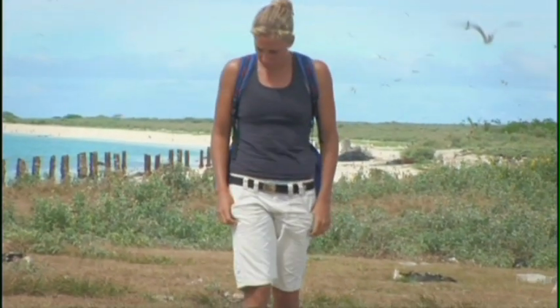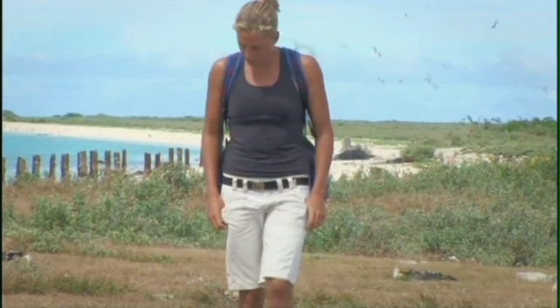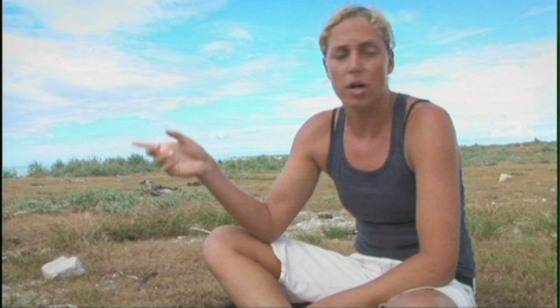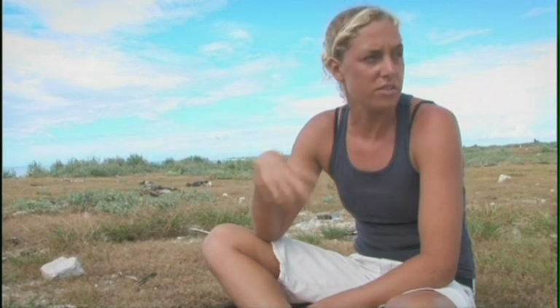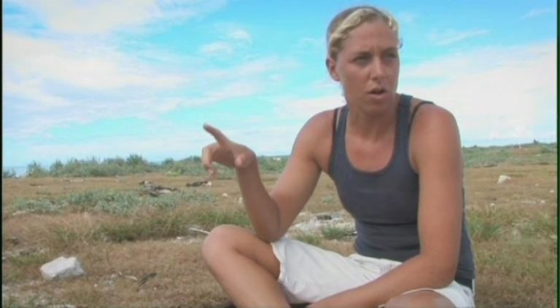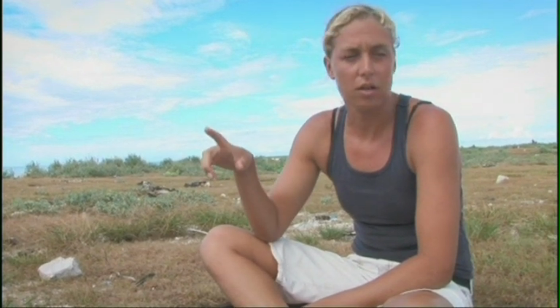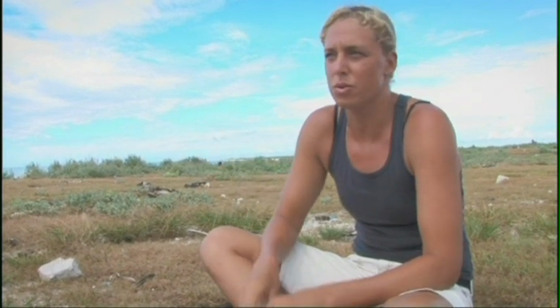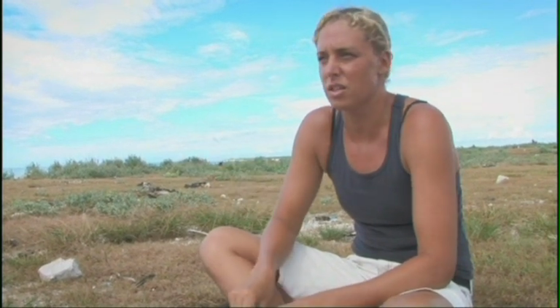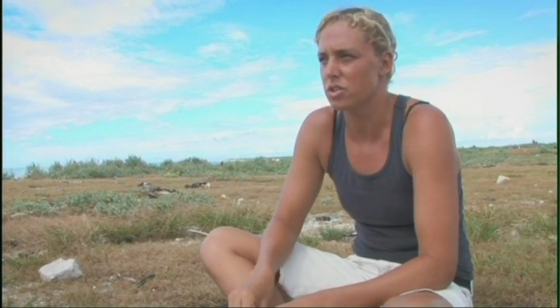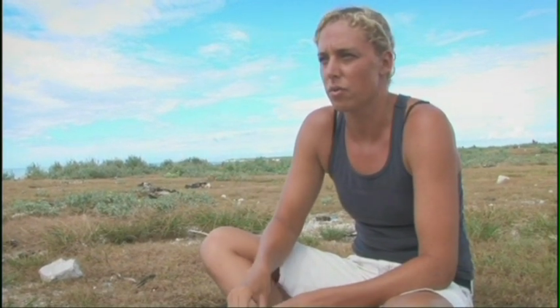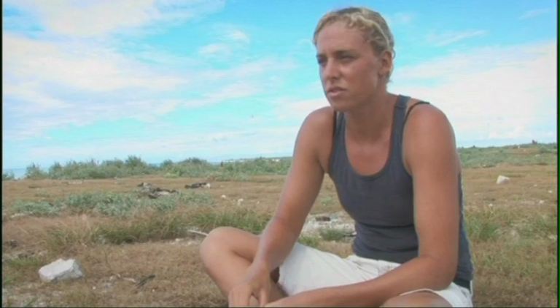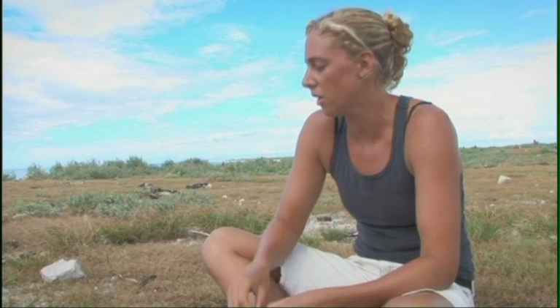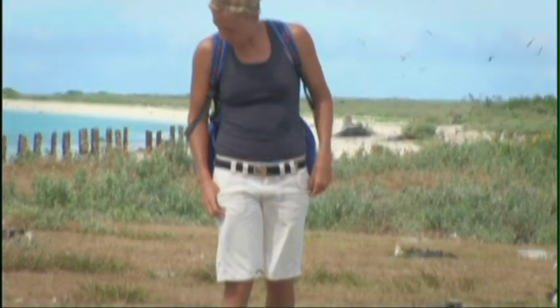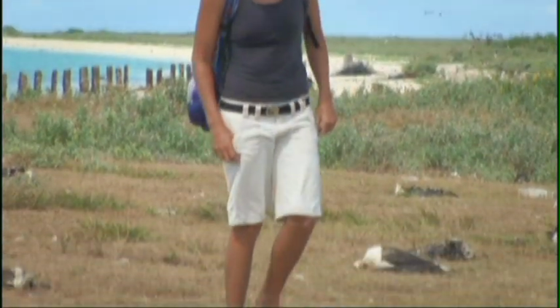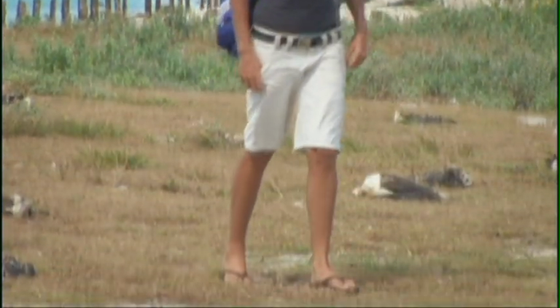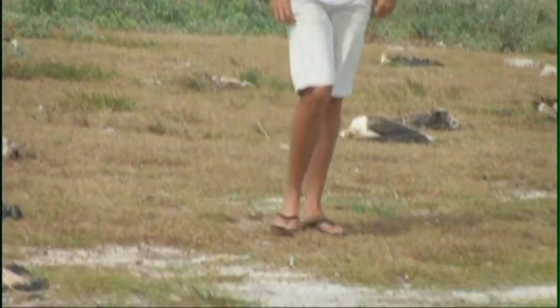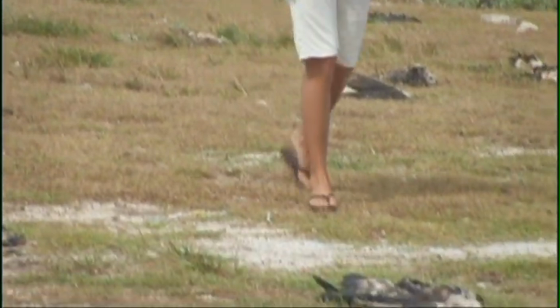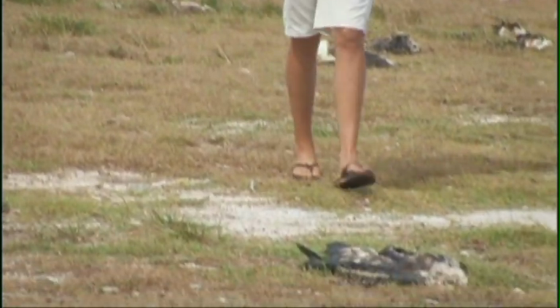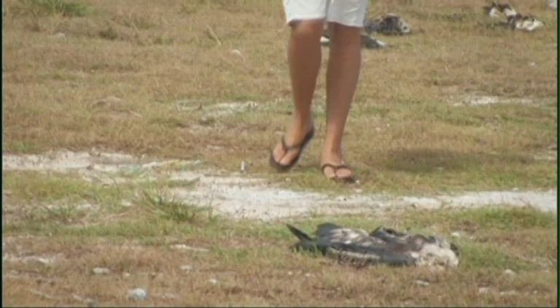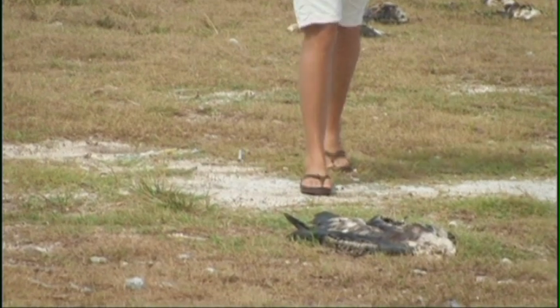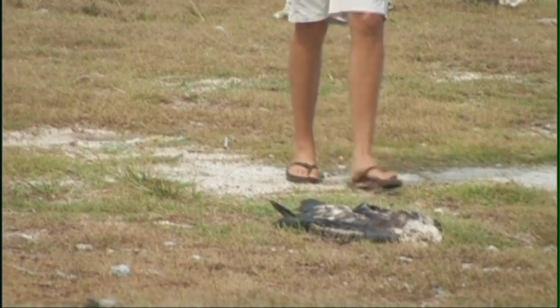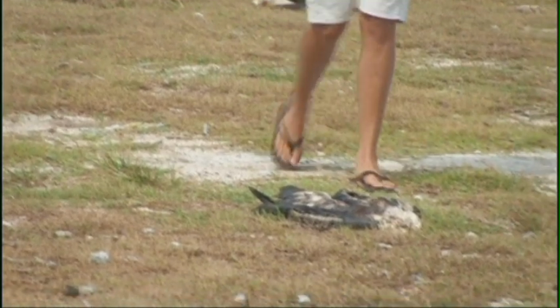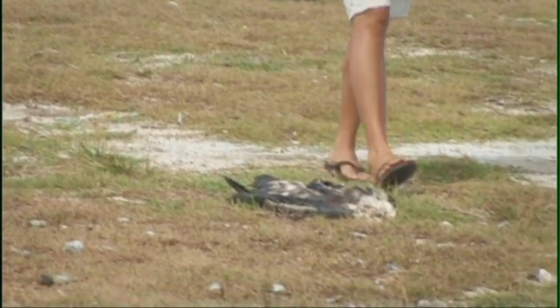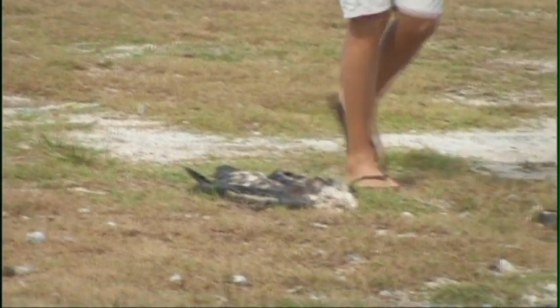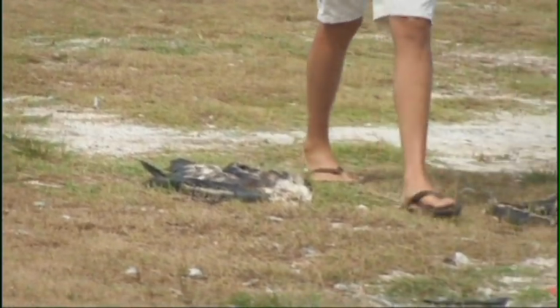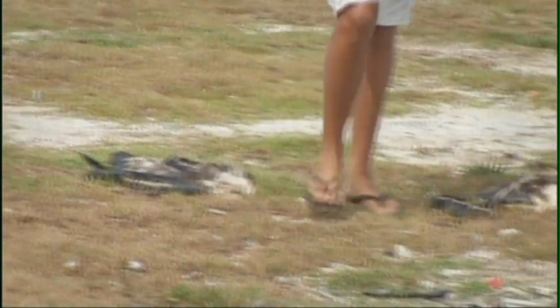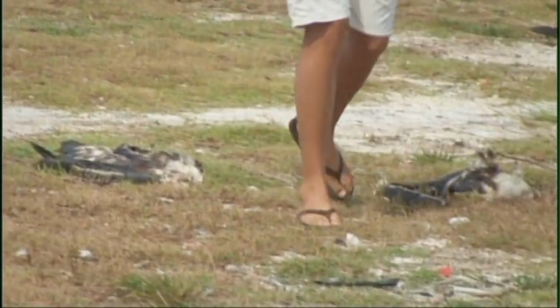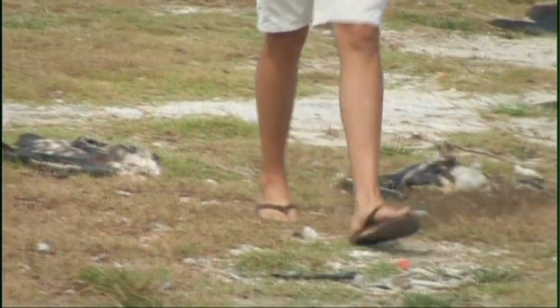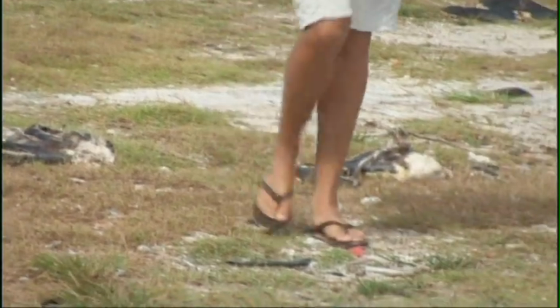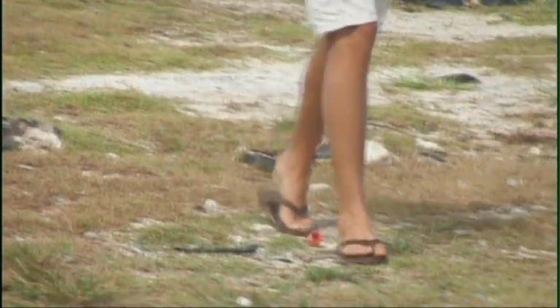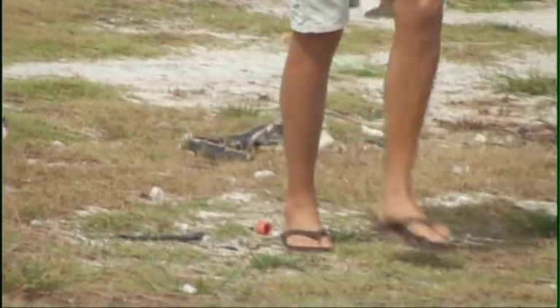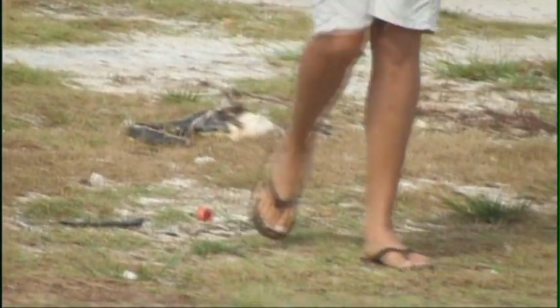As you walk around this nesting colony, all that you really see left are just the dead ones. And you can see in the dead ones that have been left here for a while, they've started to decay. And inside those, you can see a lot of the plastics that have been left behind.